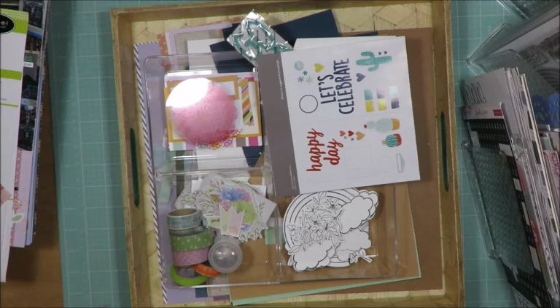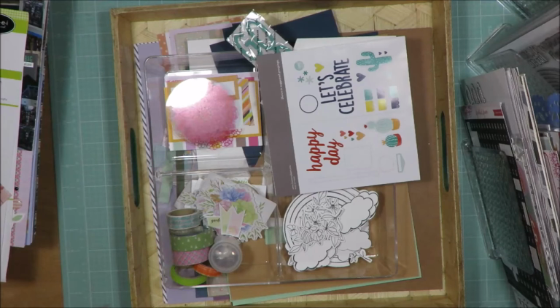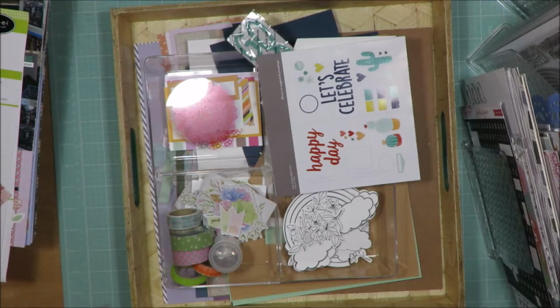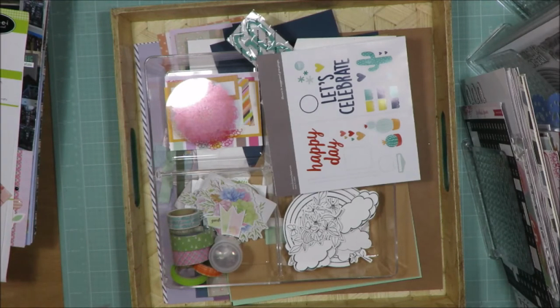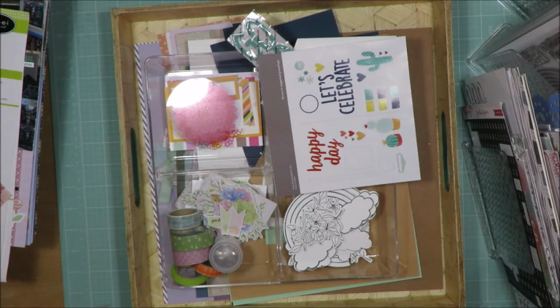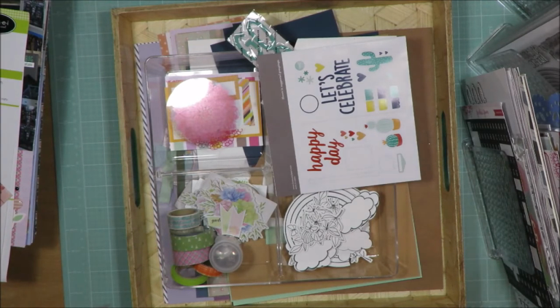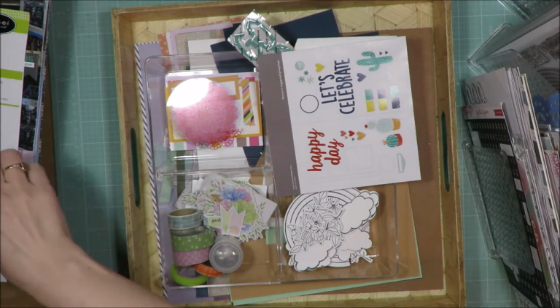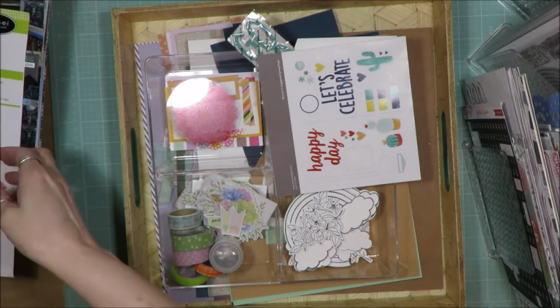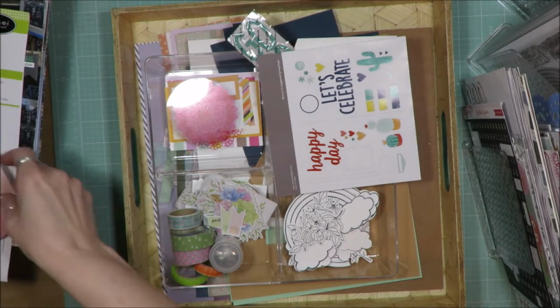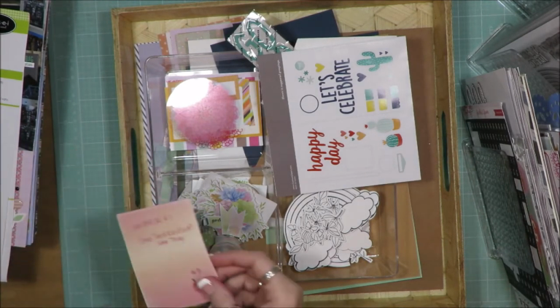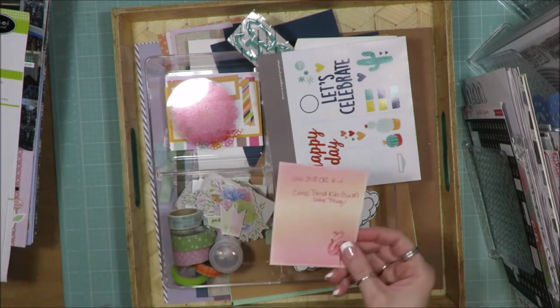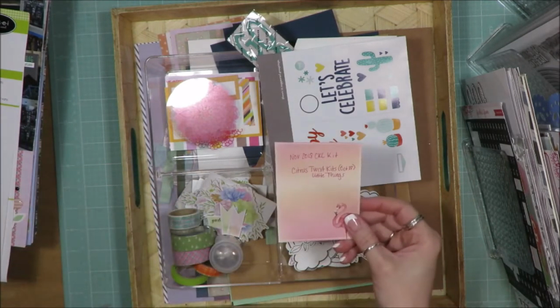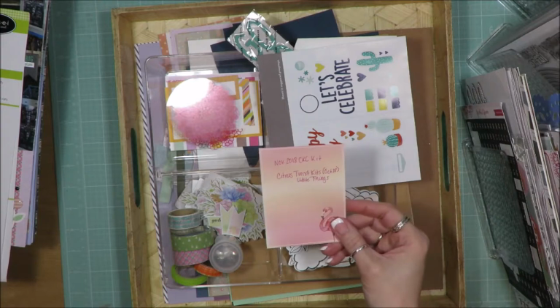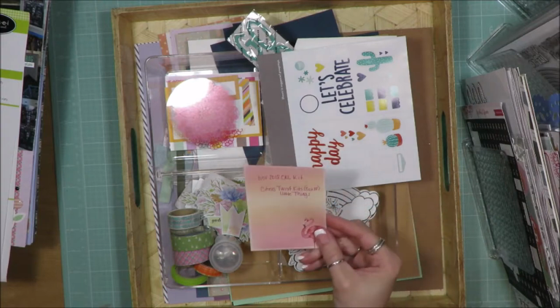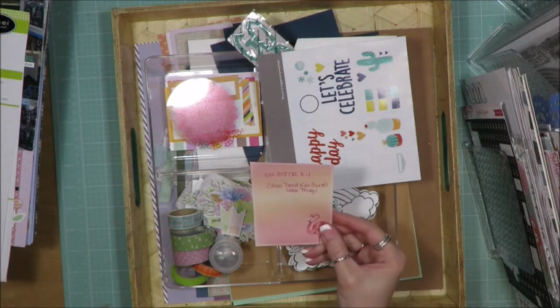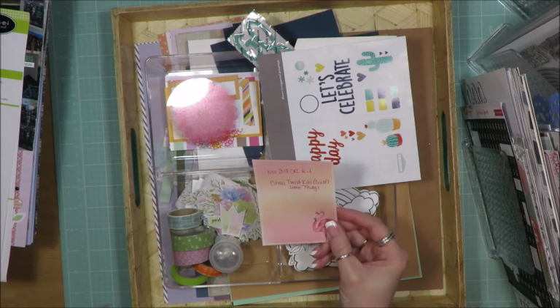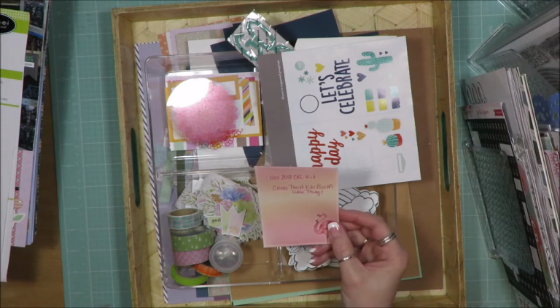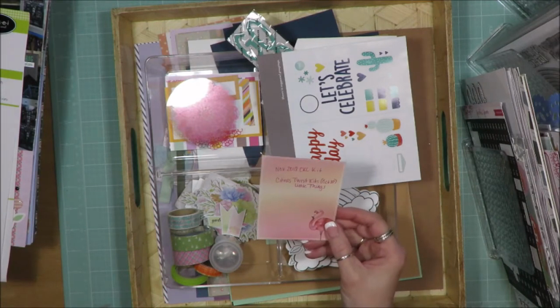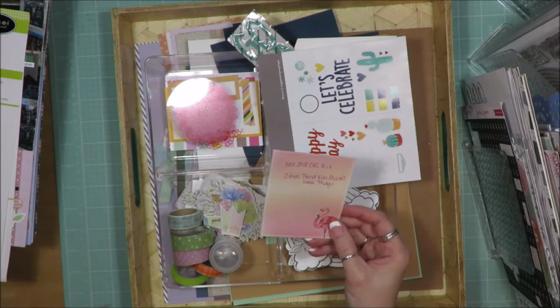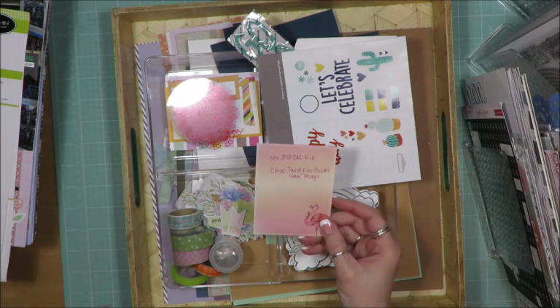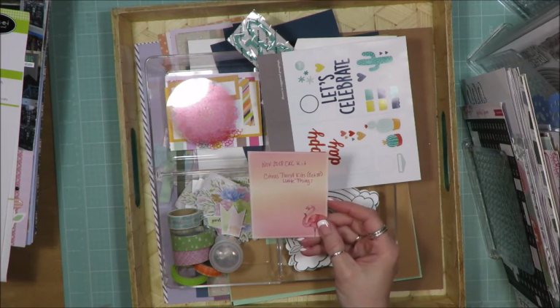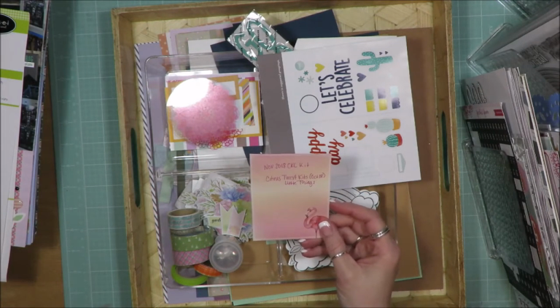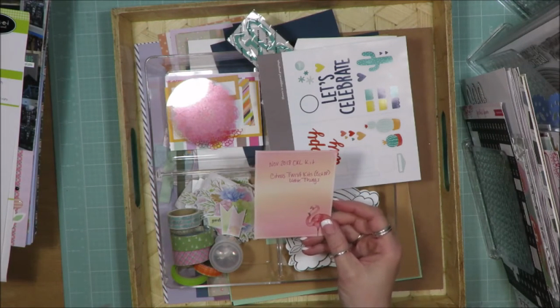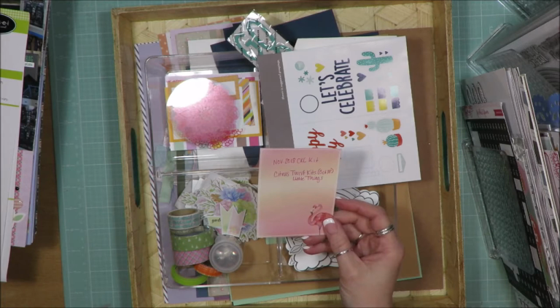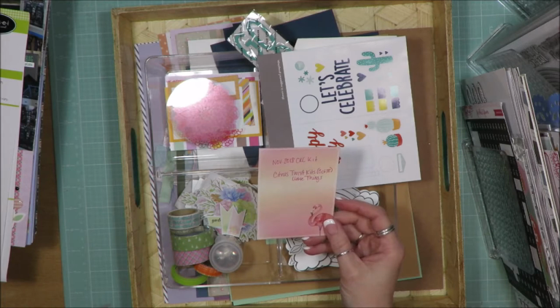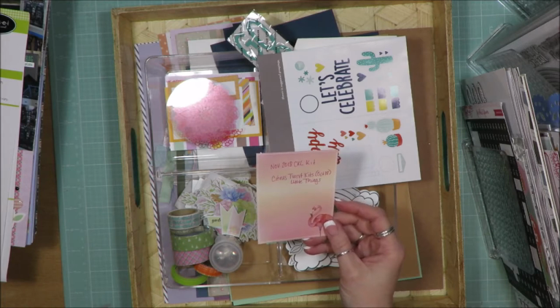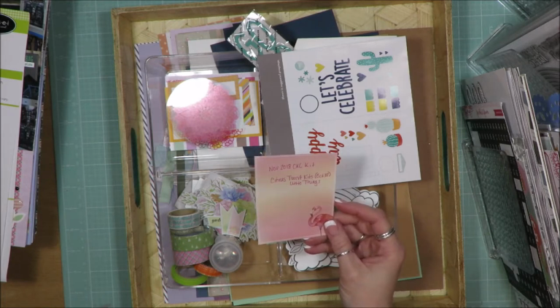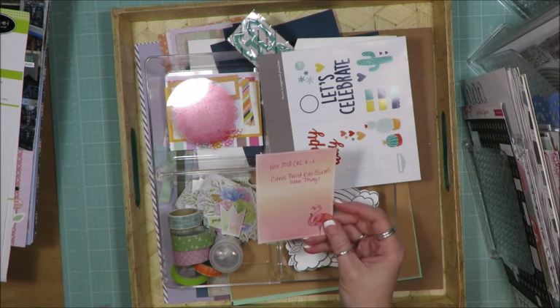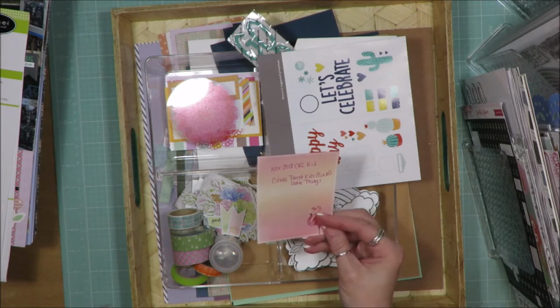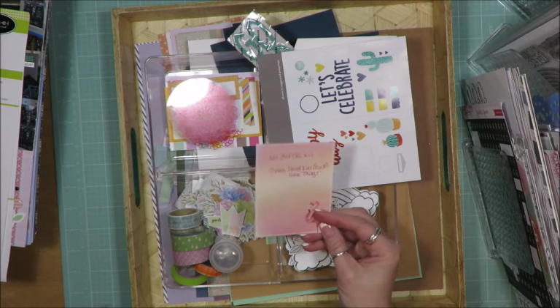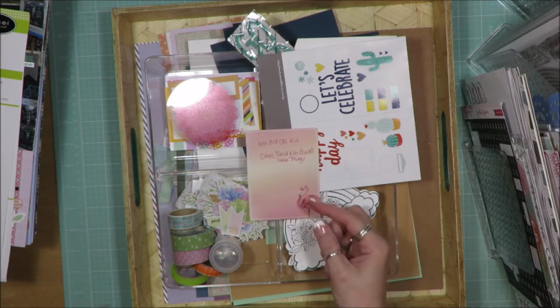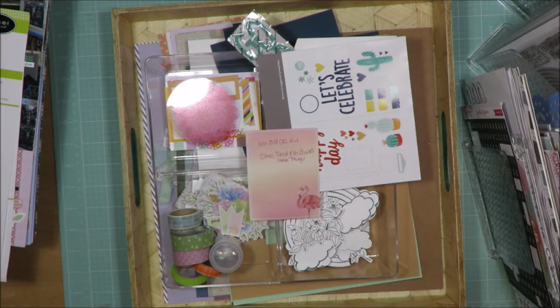Hi friends, it's Julia. I'm here to share my Out with the Old and Layout share for my November 2018 Counterfeit Kit Challenge kit. It was based on the Citrus Twist Kits October 2018 Little Things kit.